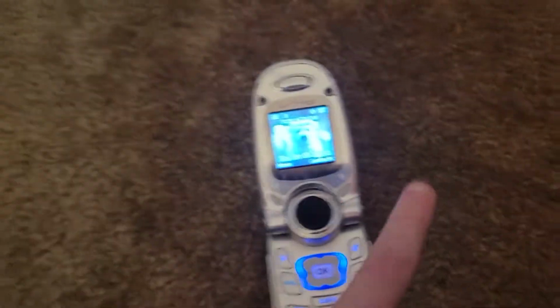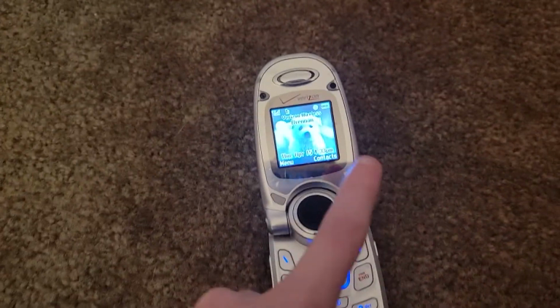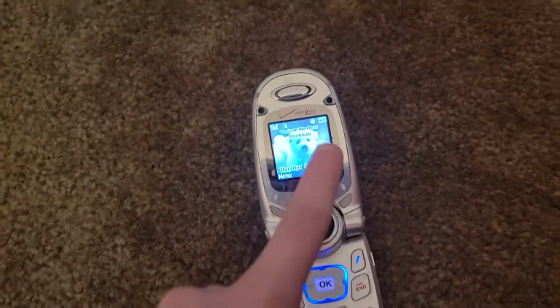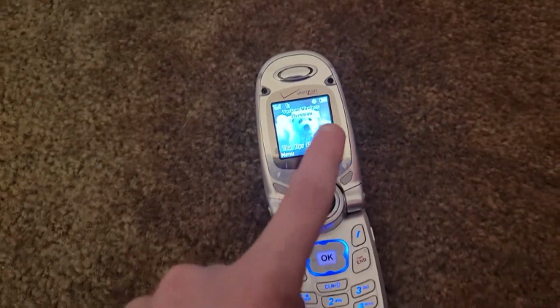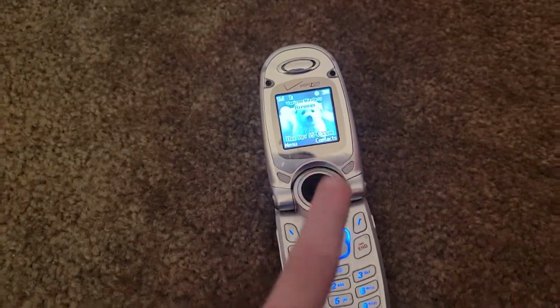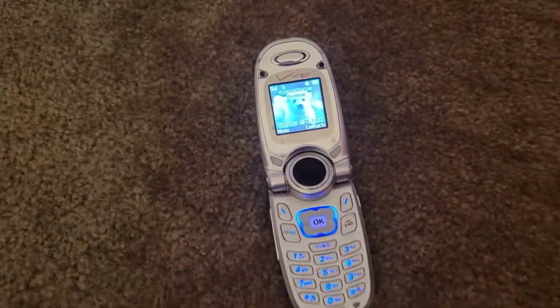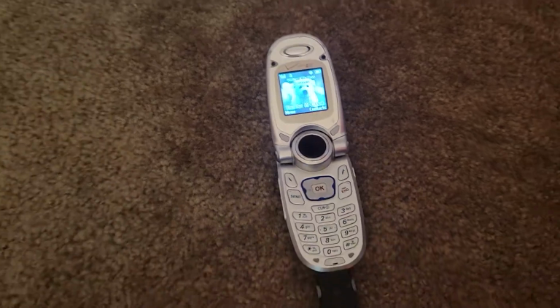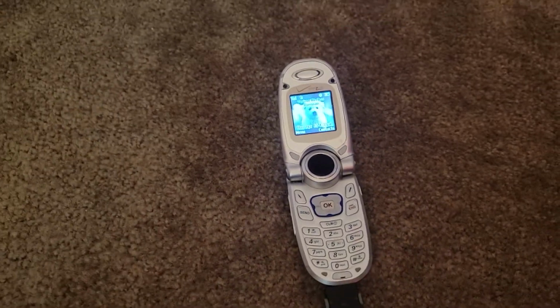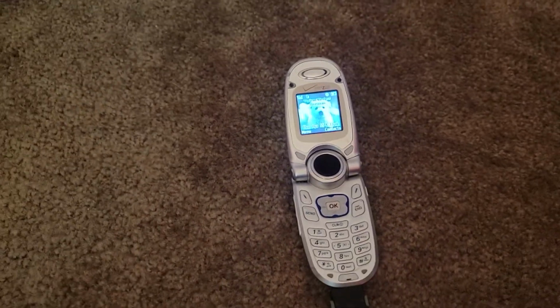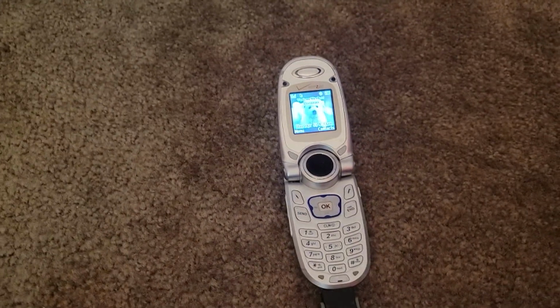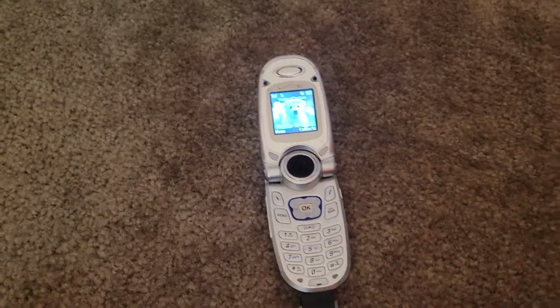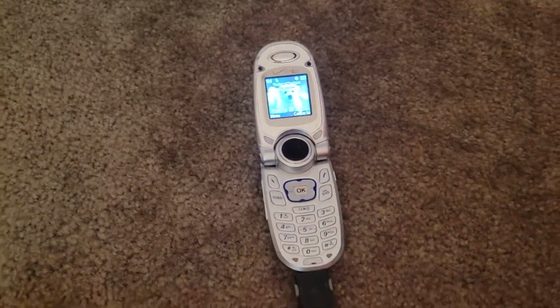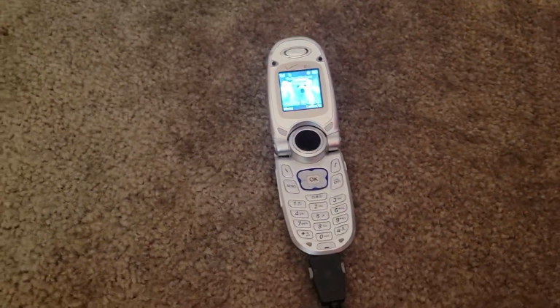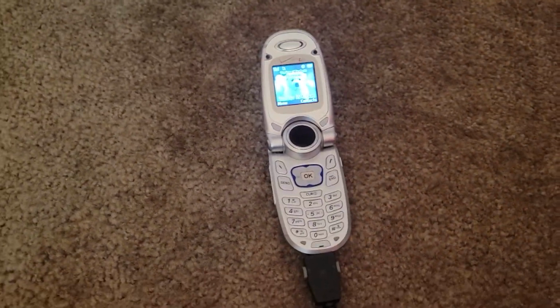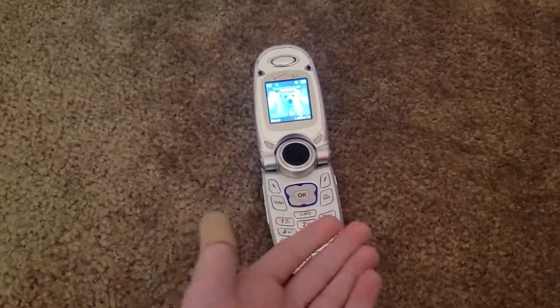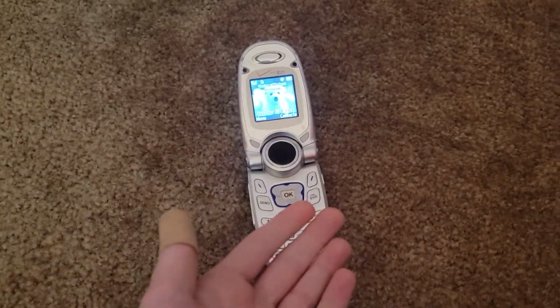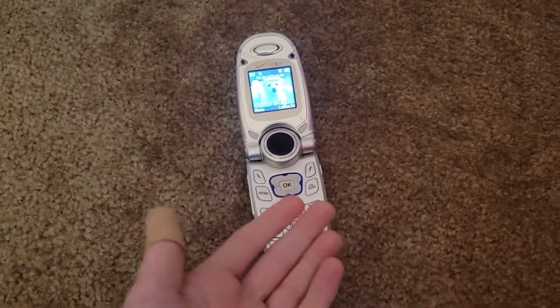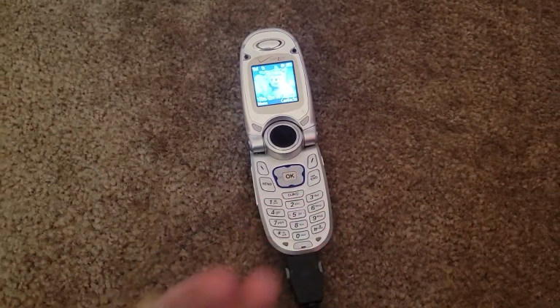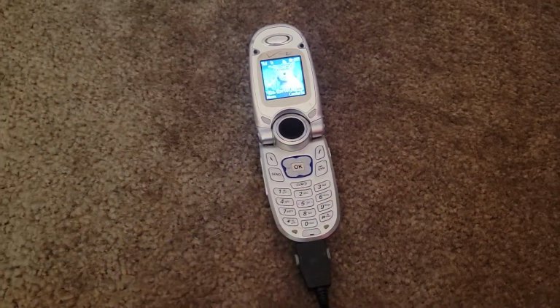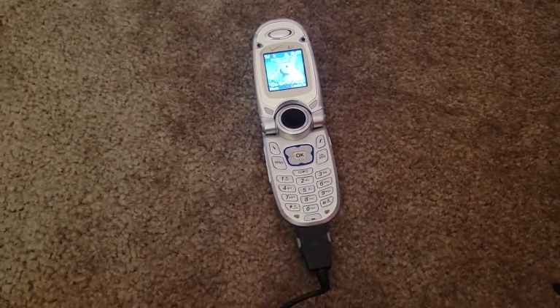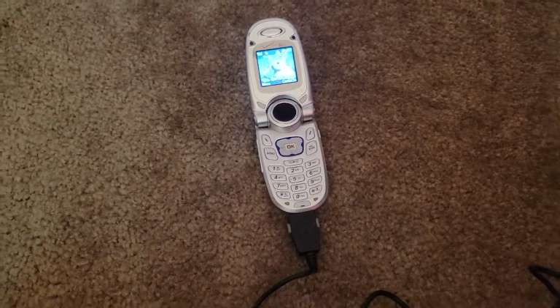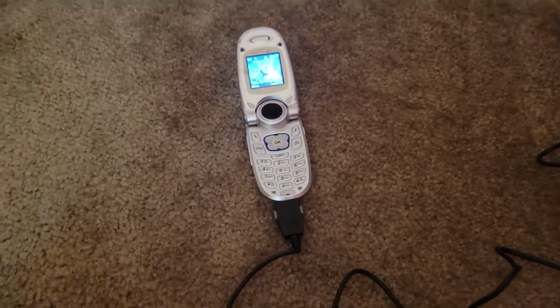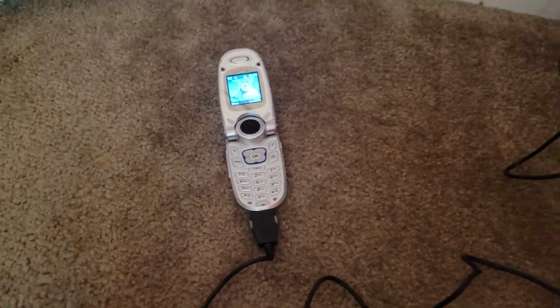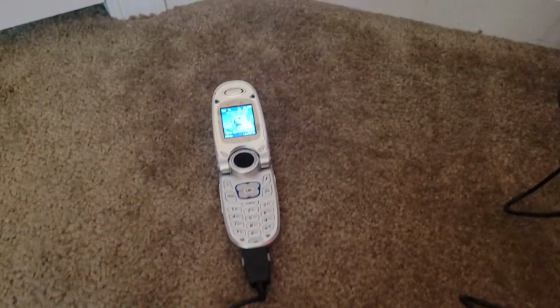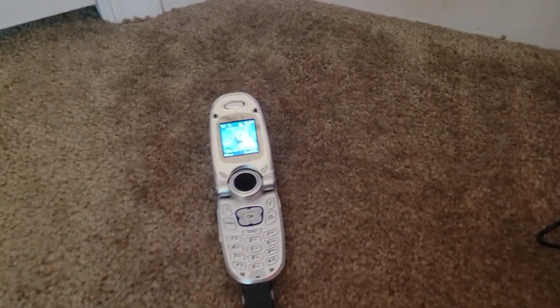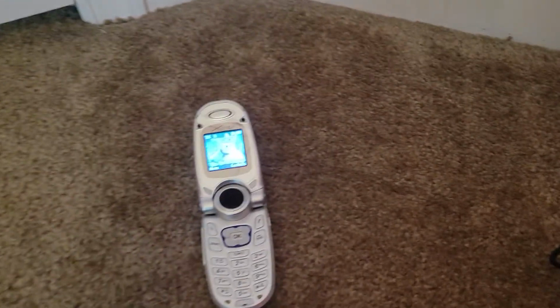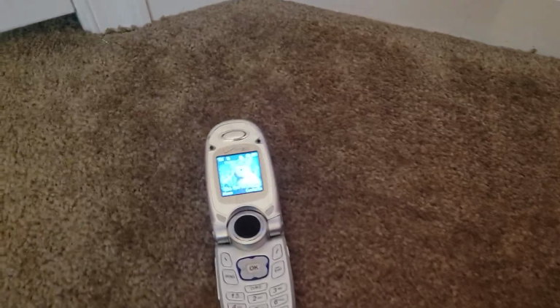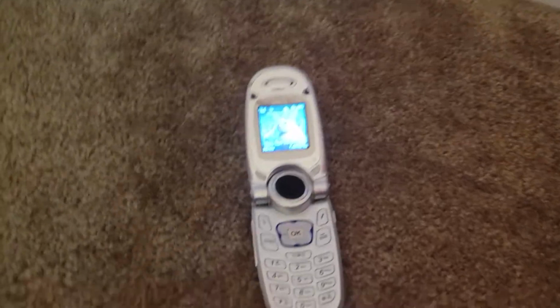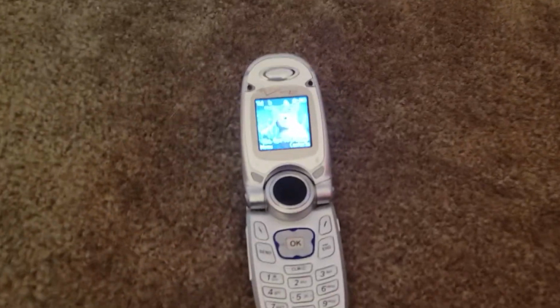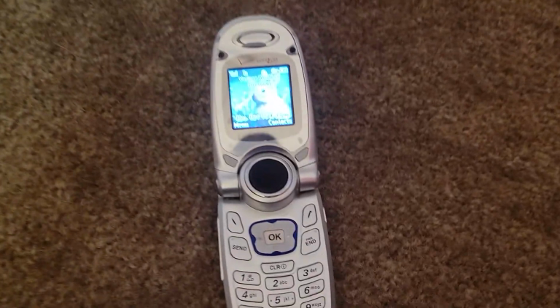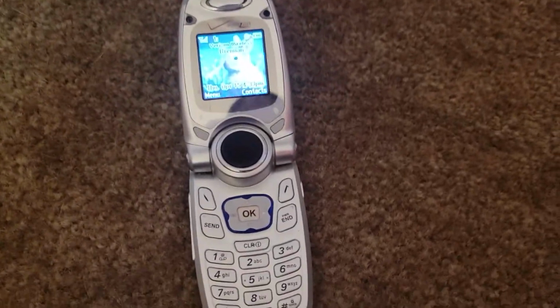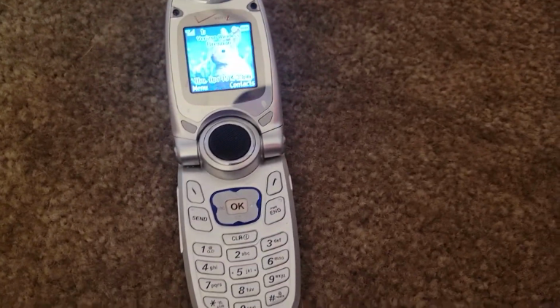Sorry for the interruption — I had to put the charger into this phone, which was why I had to... that was a video.